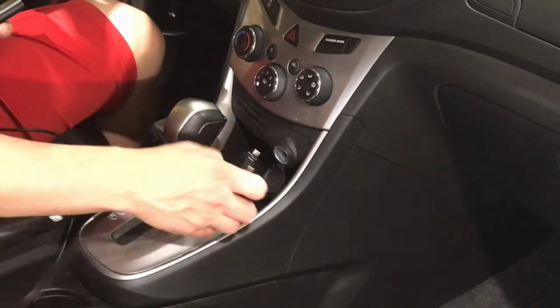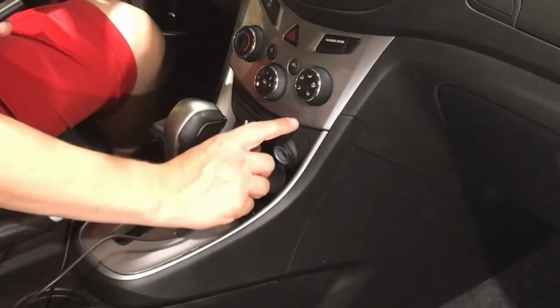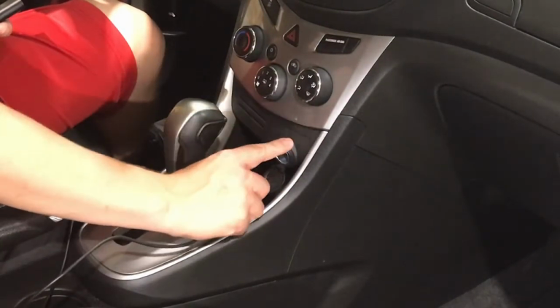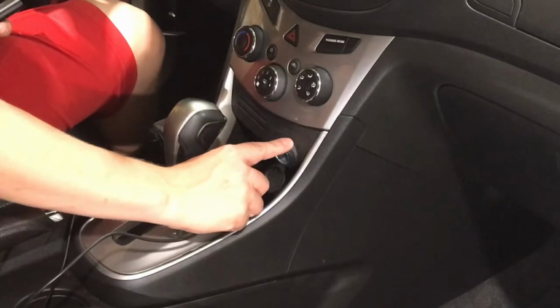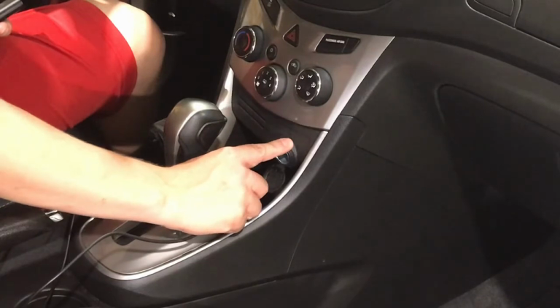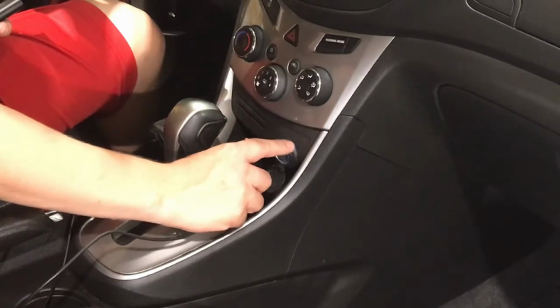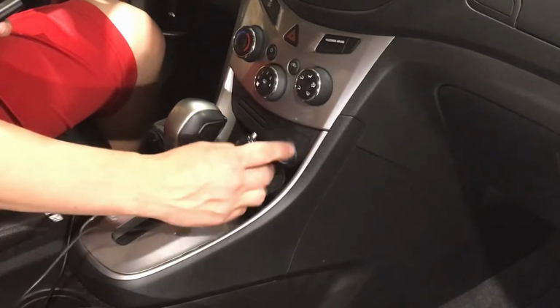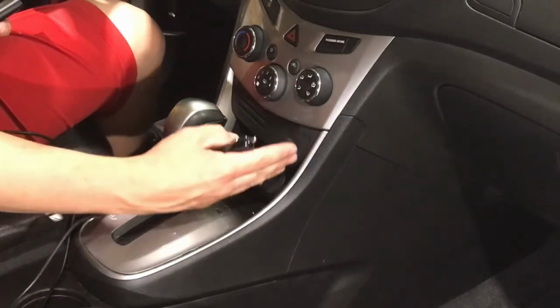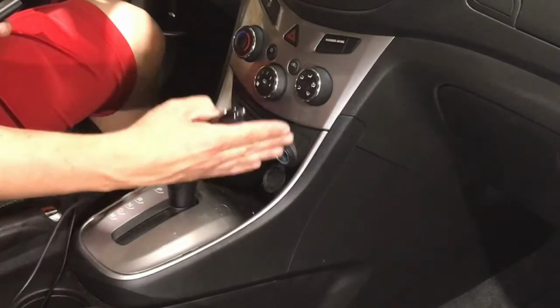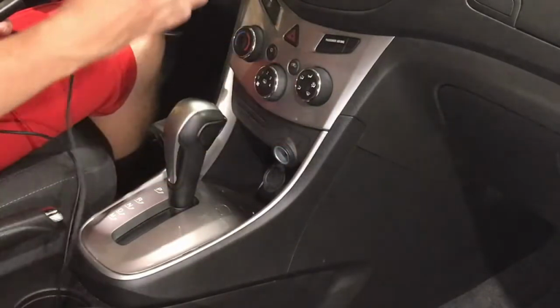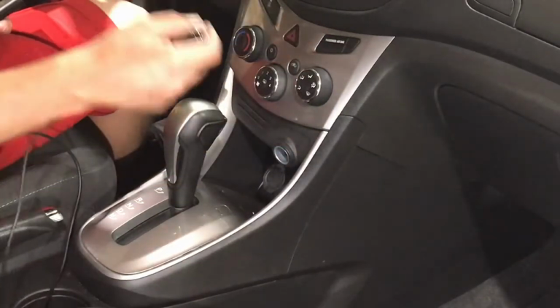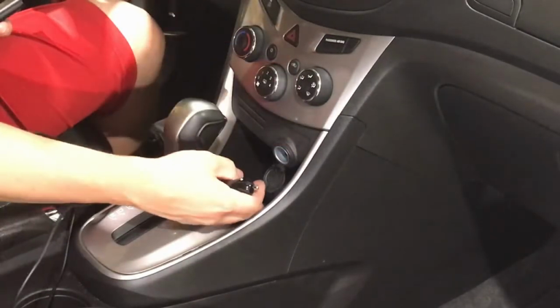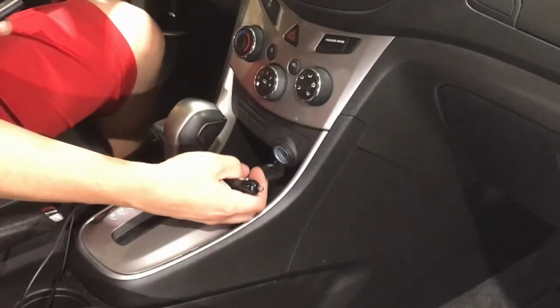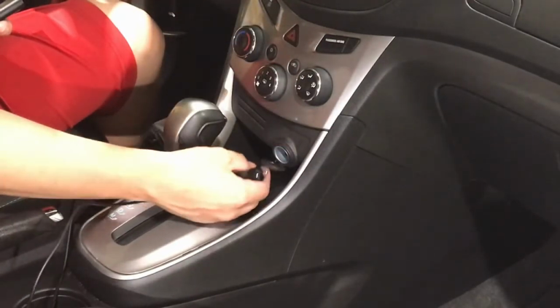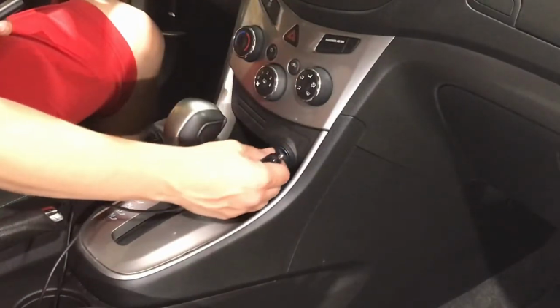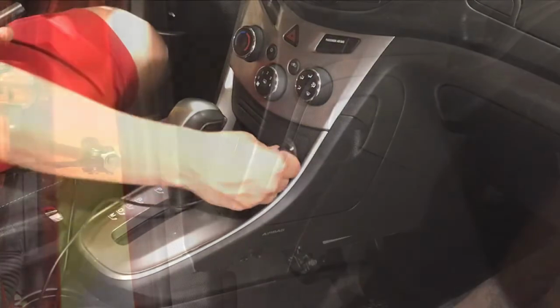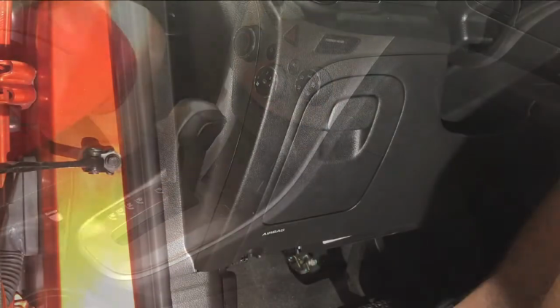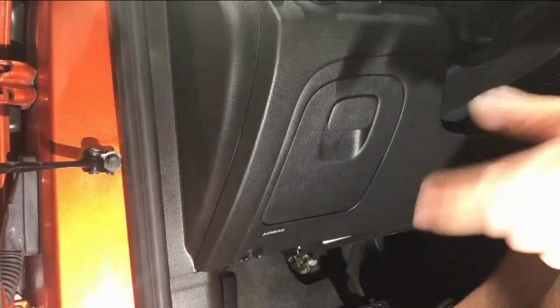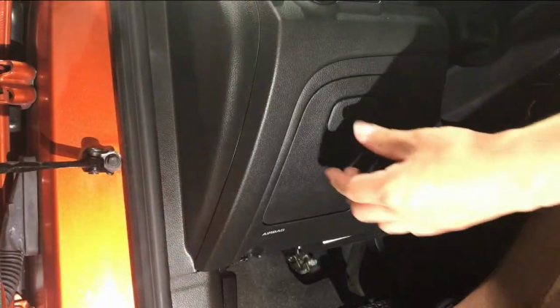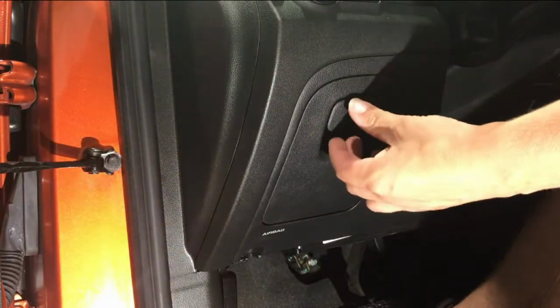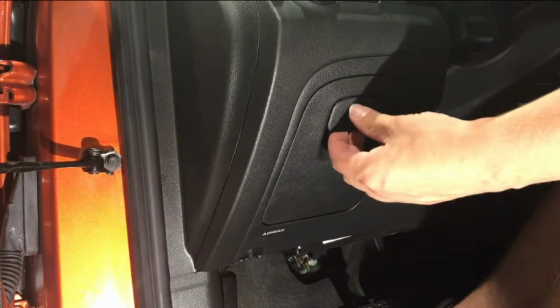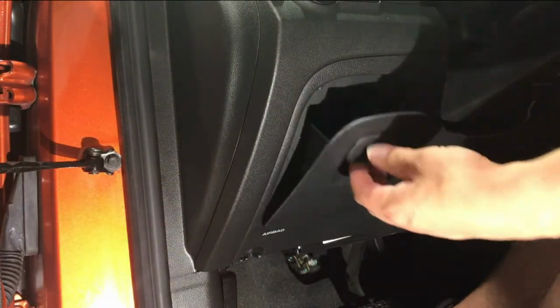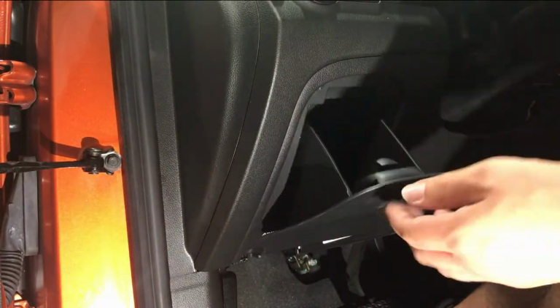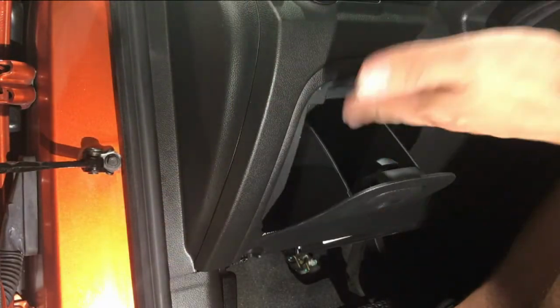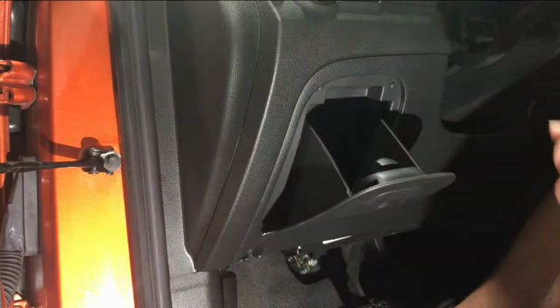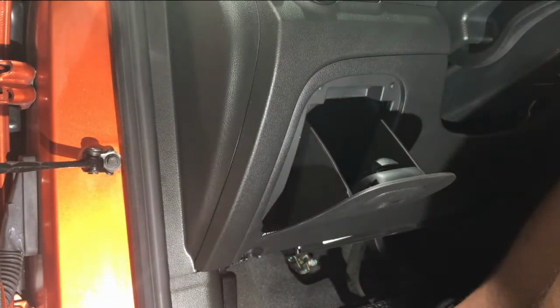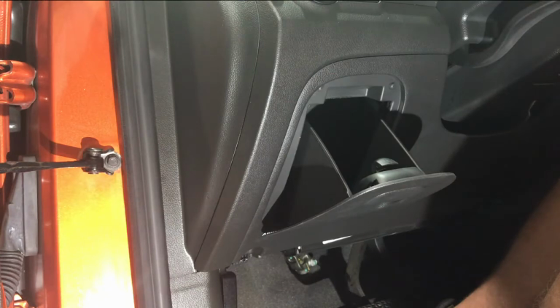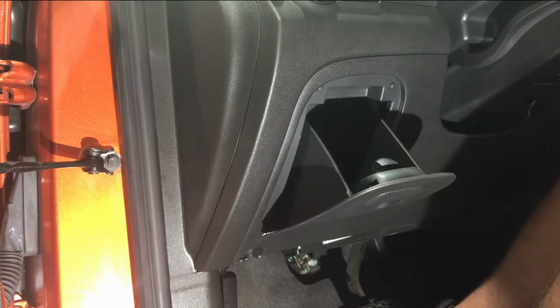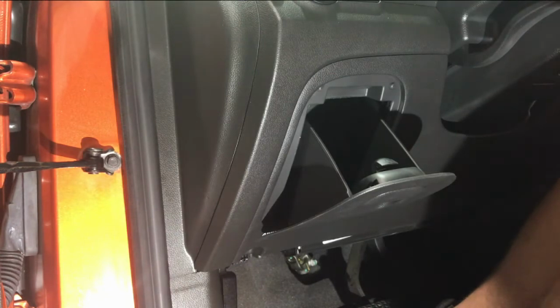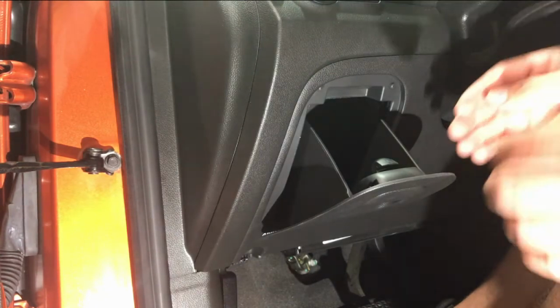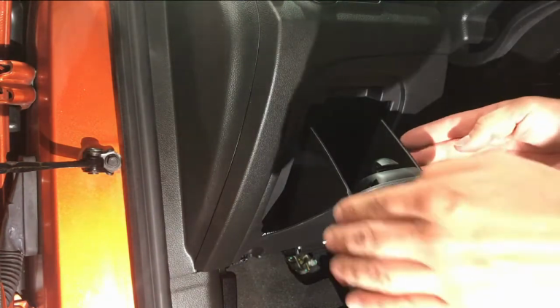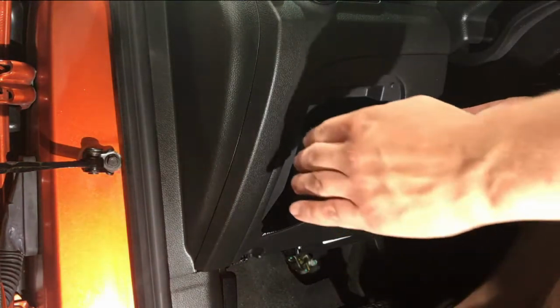The fuse for this is actually located on the driver's side compartment. So over on the driver's side we have this little compartment here — something you can store some sunglasses in, but actually it's where we get to the fuse.